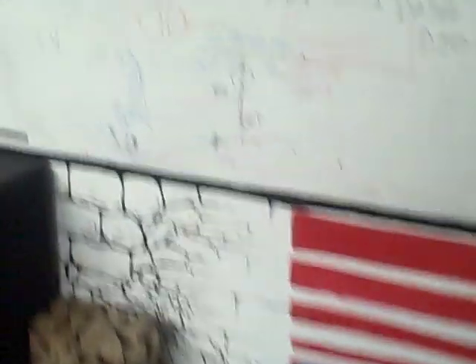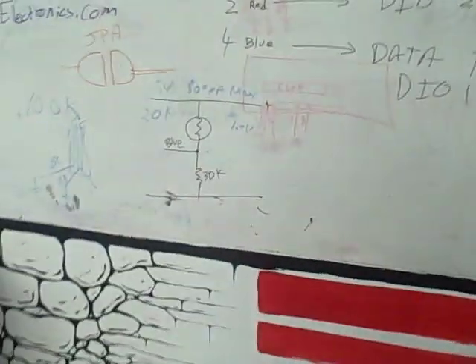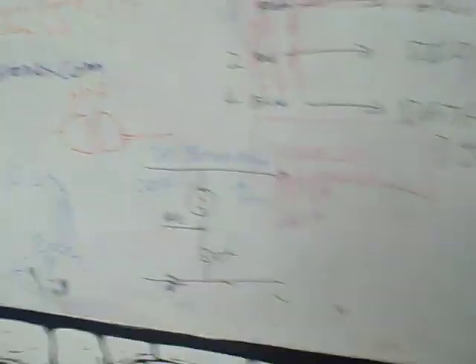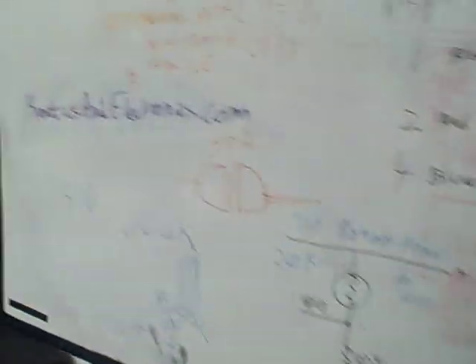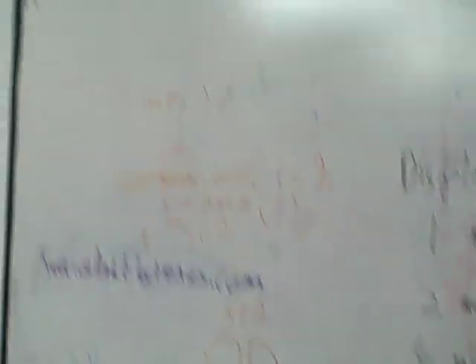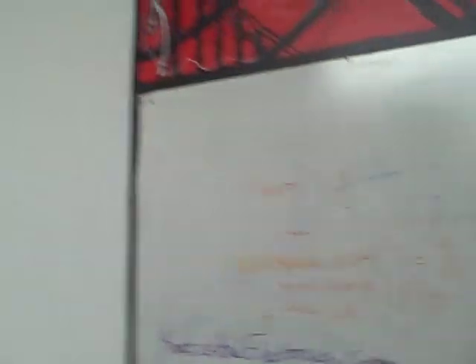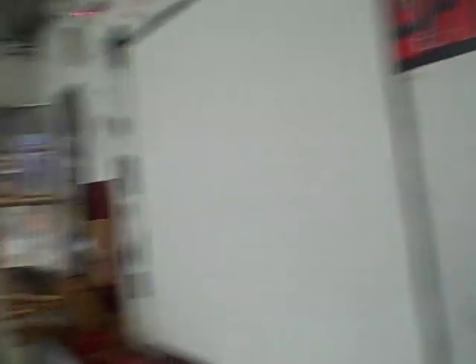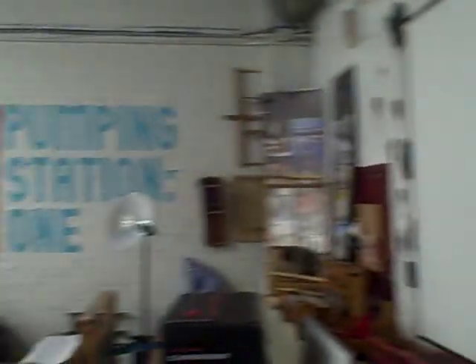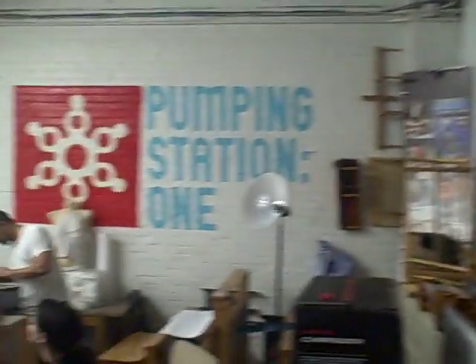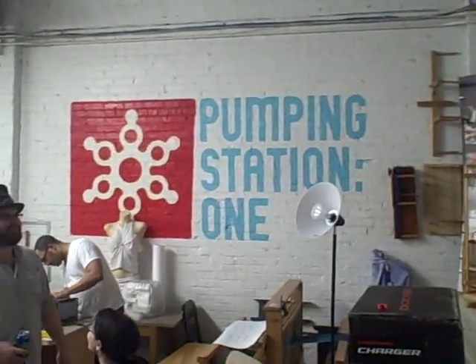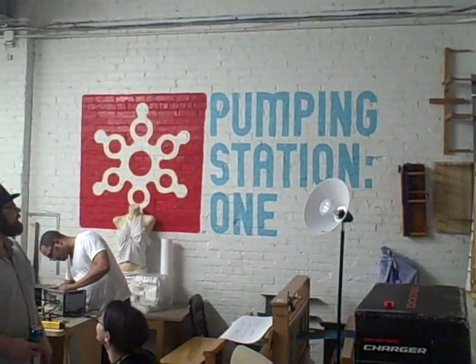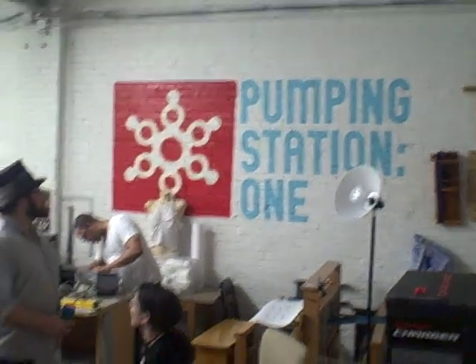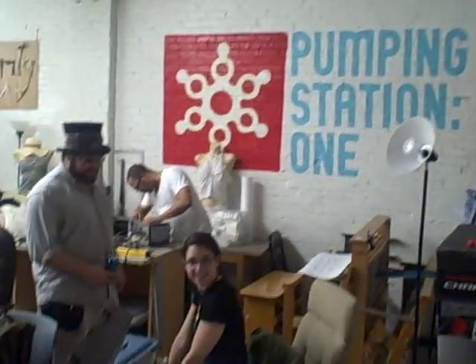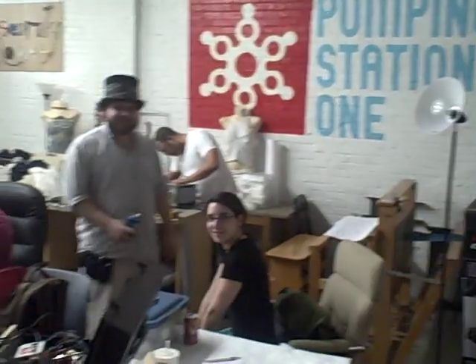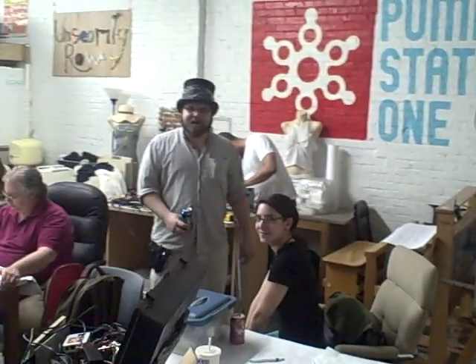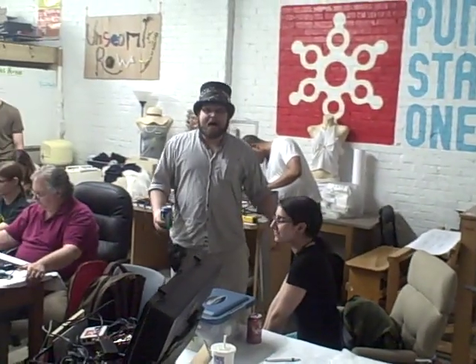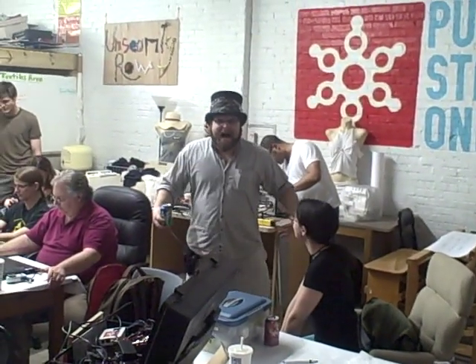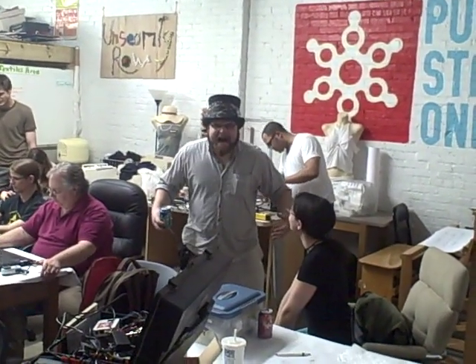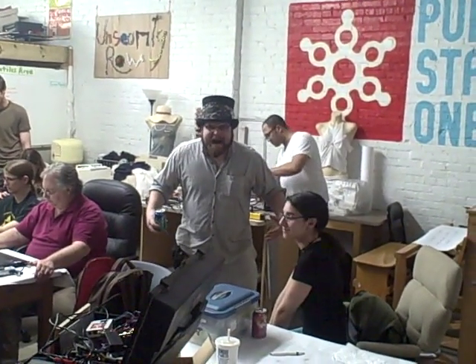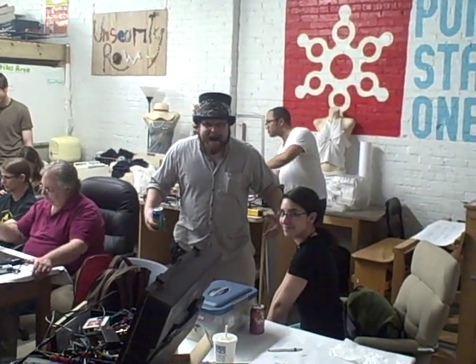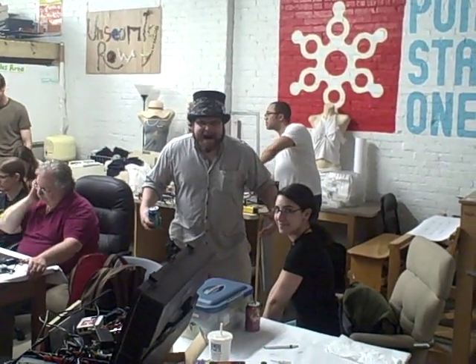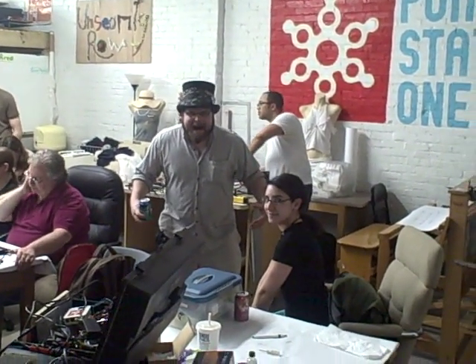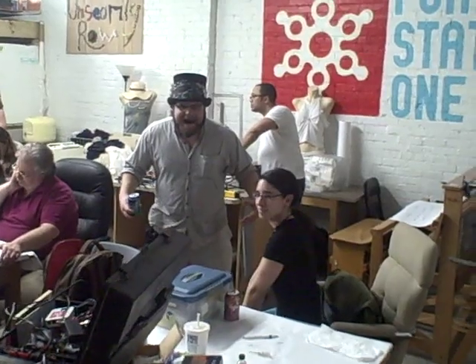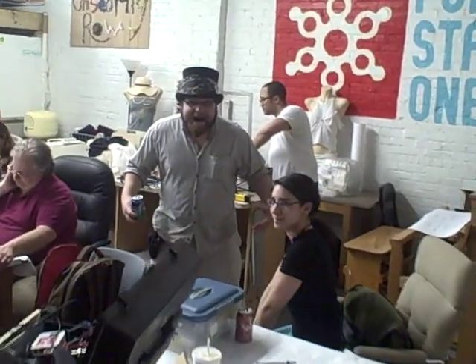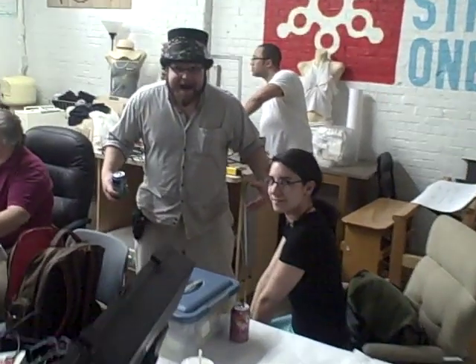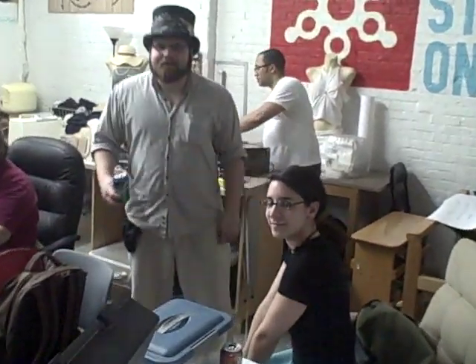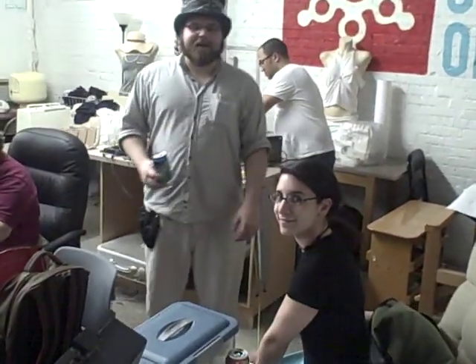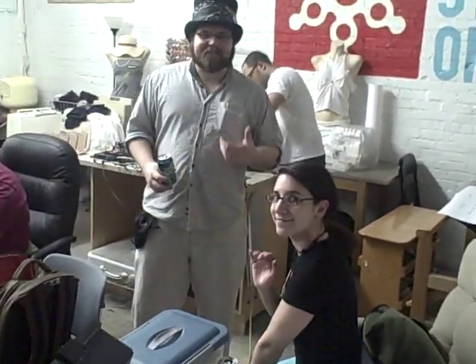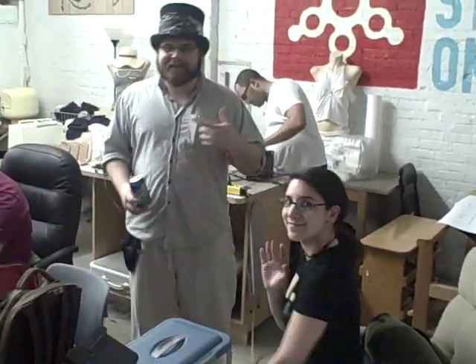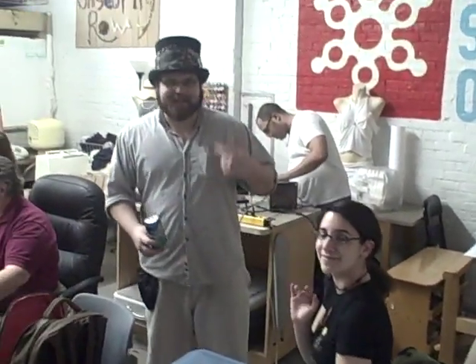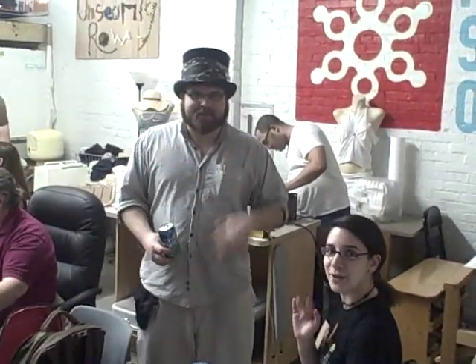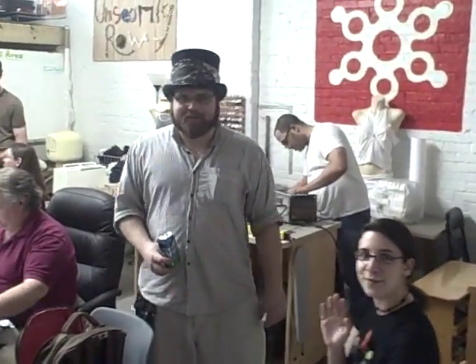Okay Gus, this is Pumping Station One. There we are, Pumping Station One, so we got a couple people hanging out here. There's Reese and Eve. Hey guys, I'm doing this for my friend Gus. It's video.